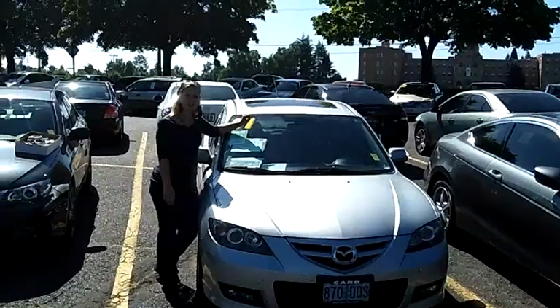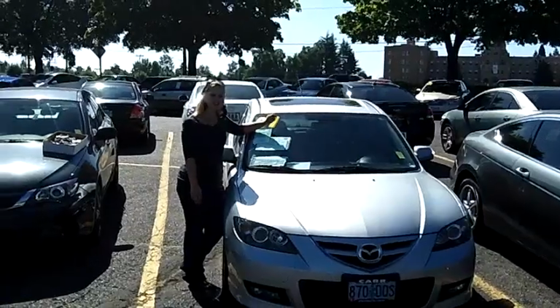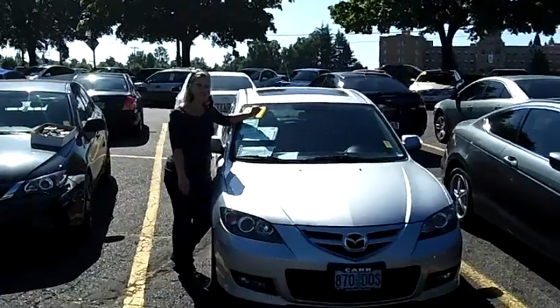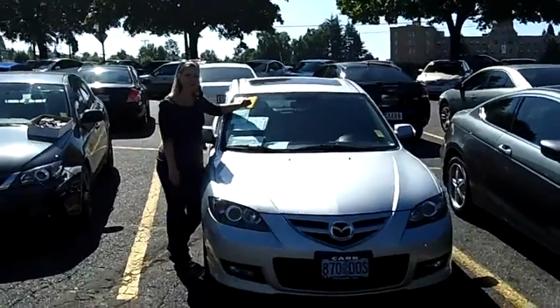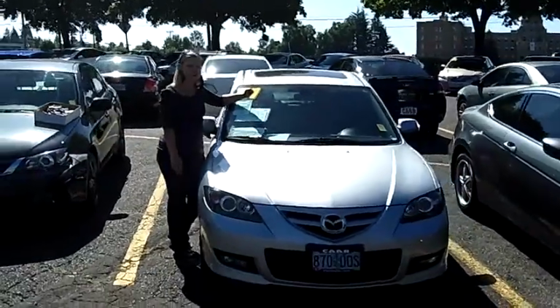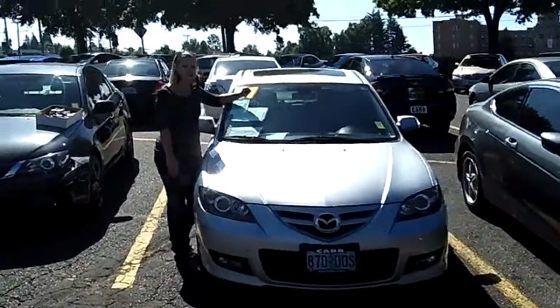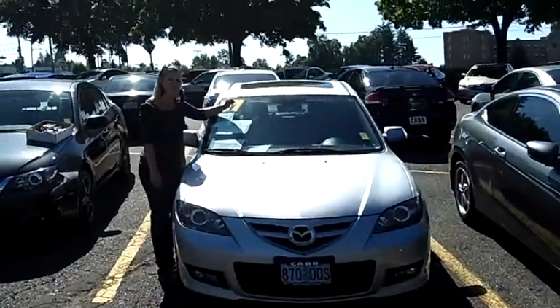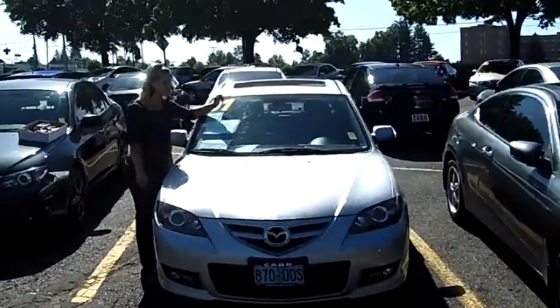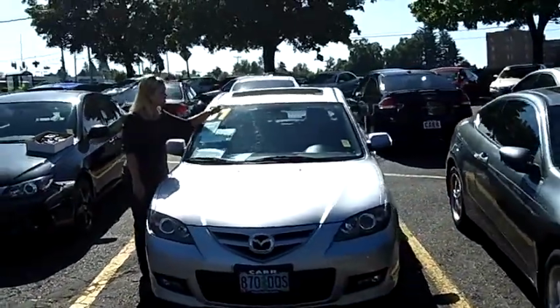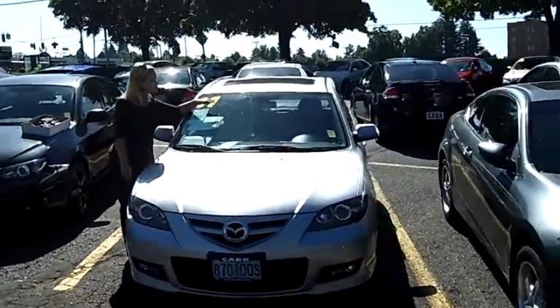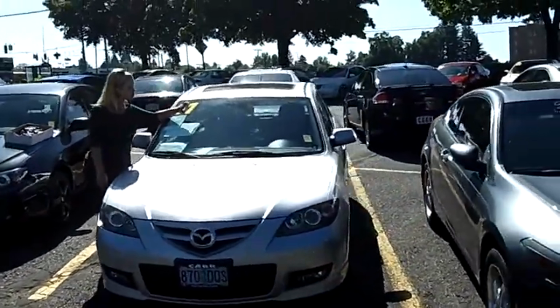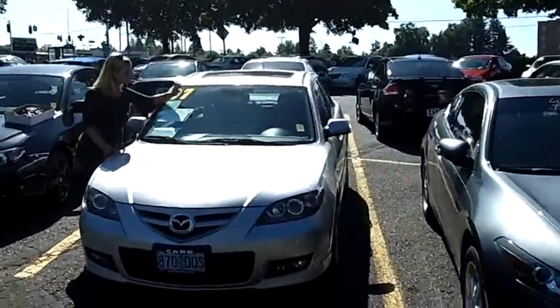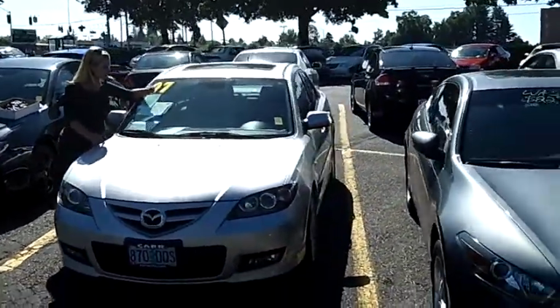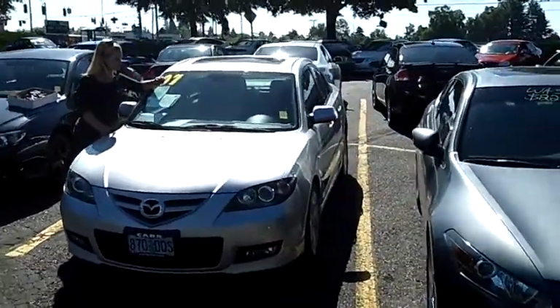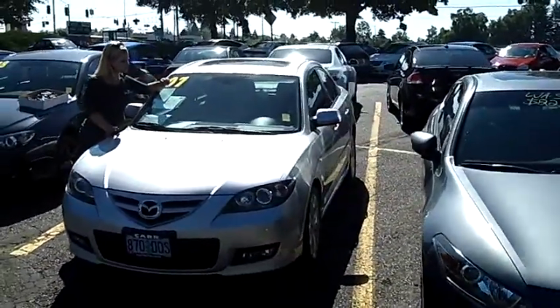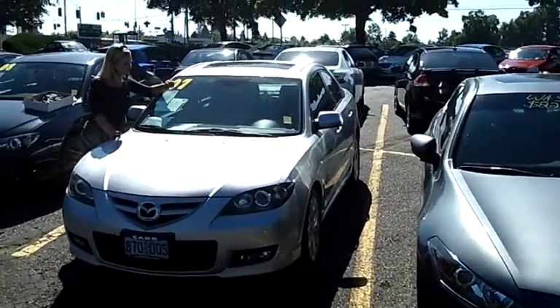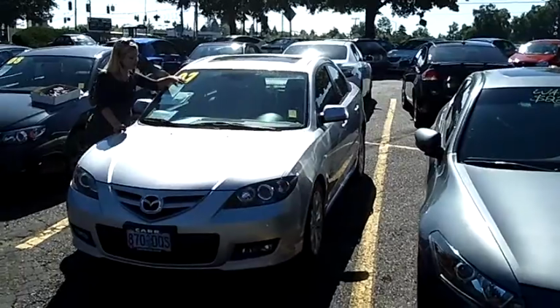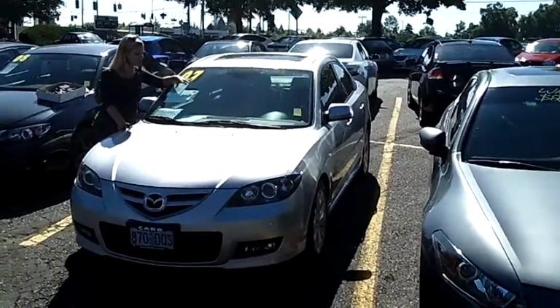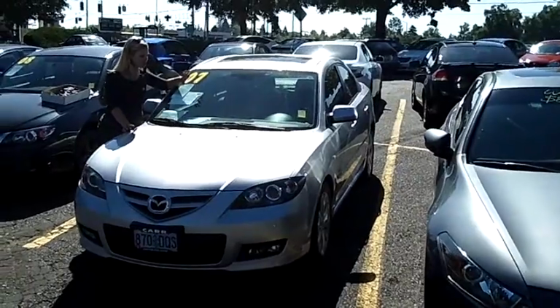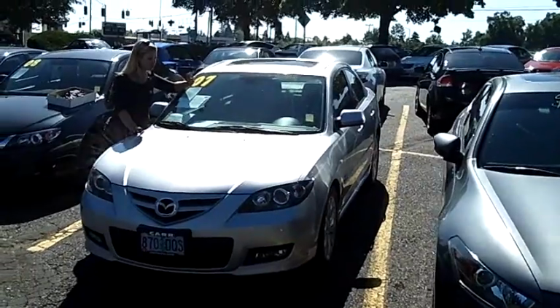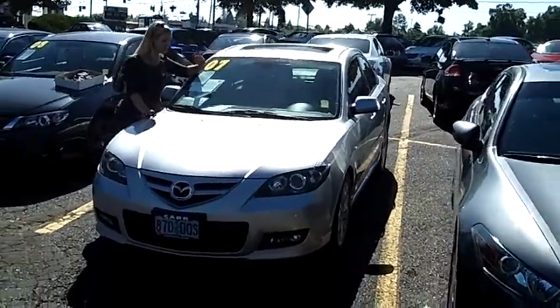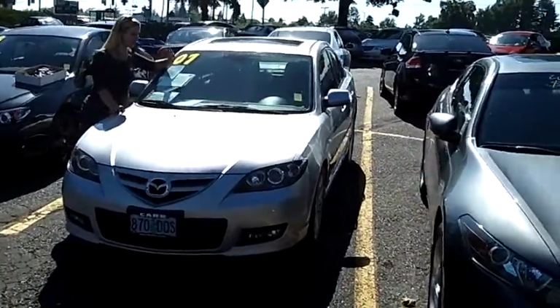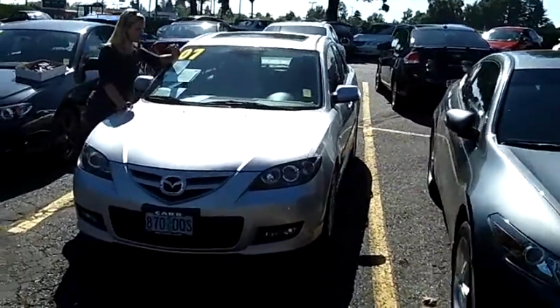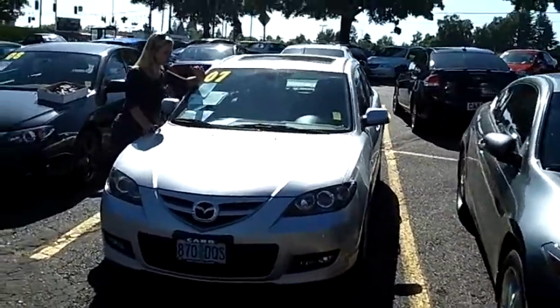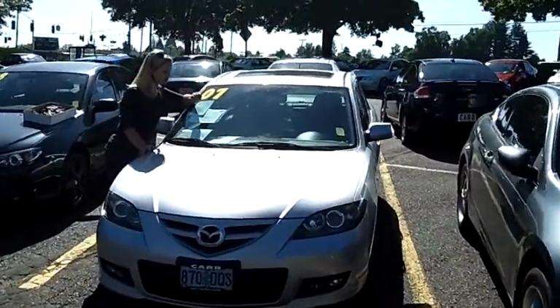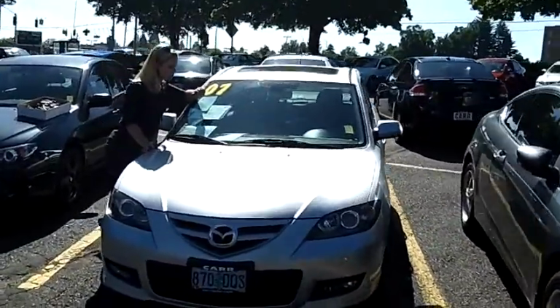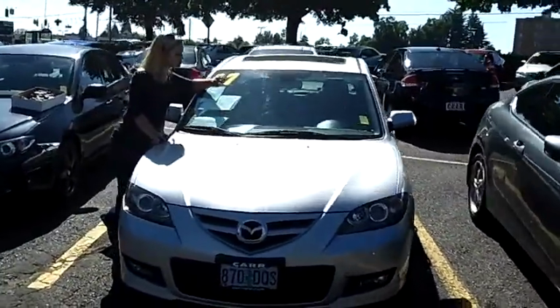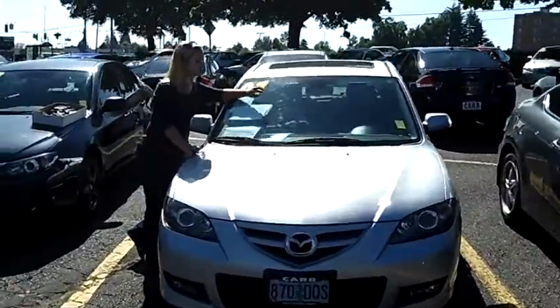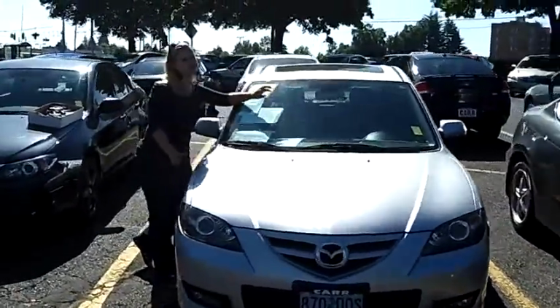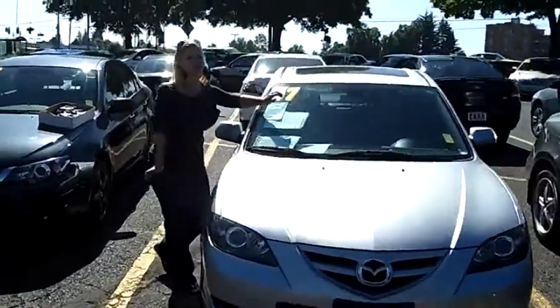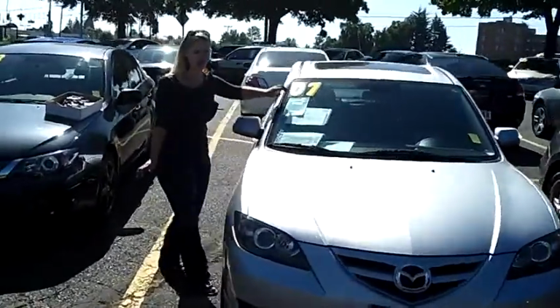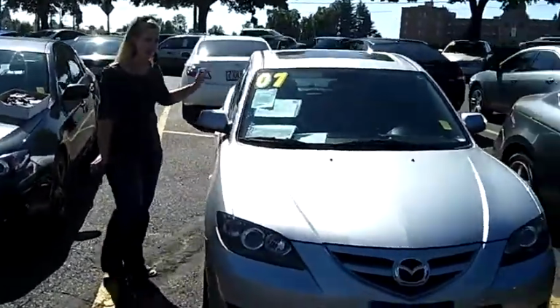Hey, this is Jennifer at Cars Subaru in Beaverton, Oregon, showing you a 2007 Mazda Mazda 3 Grand Touring sedan, stock number SP1763A.